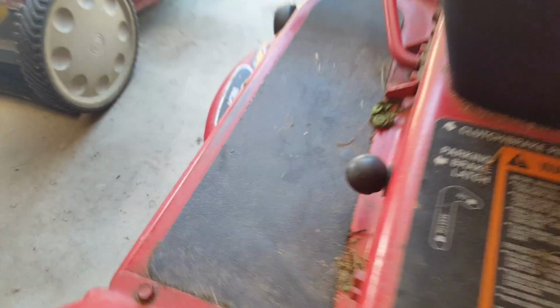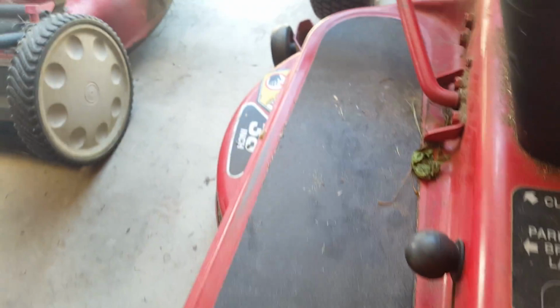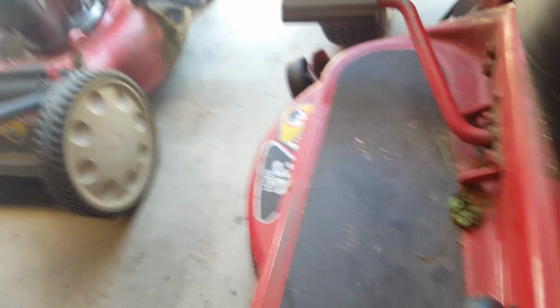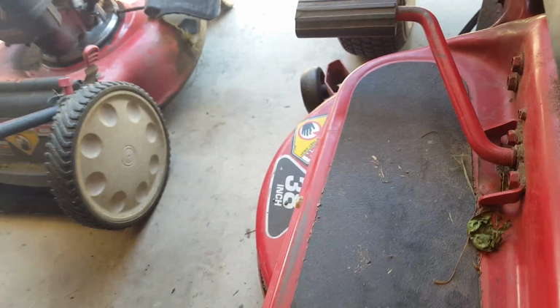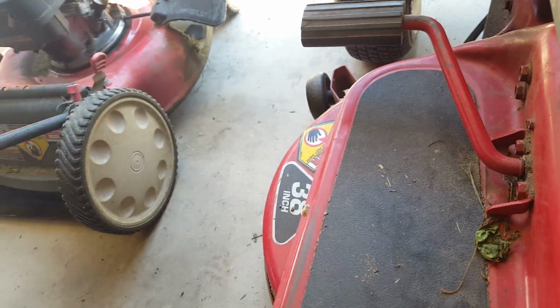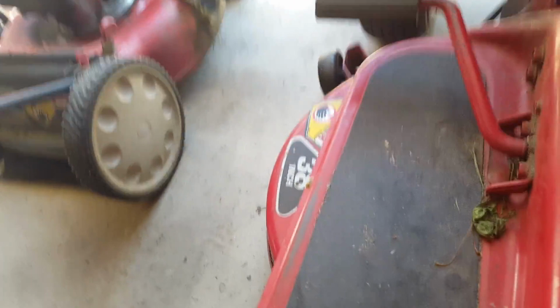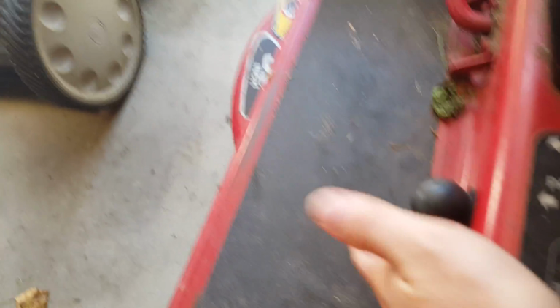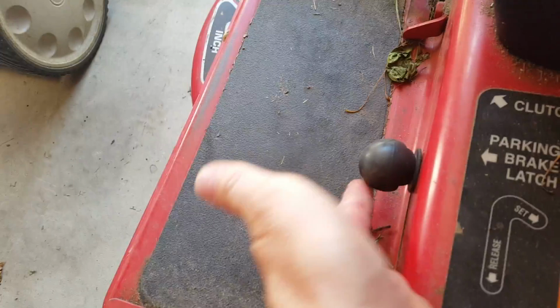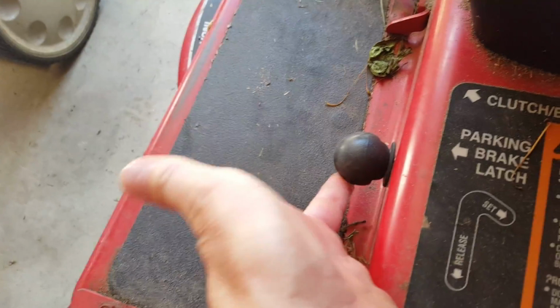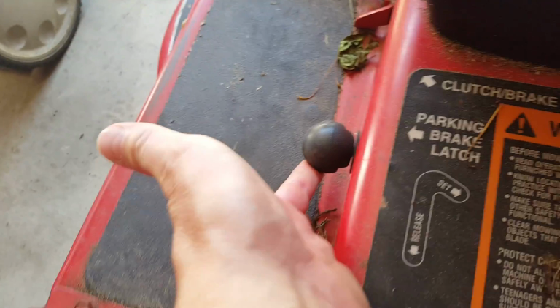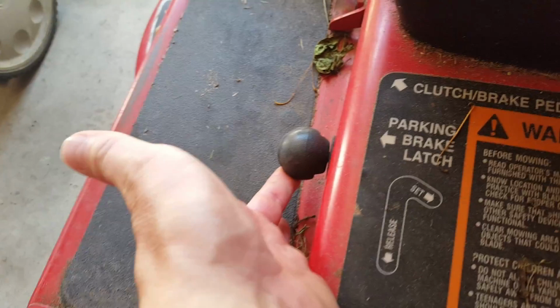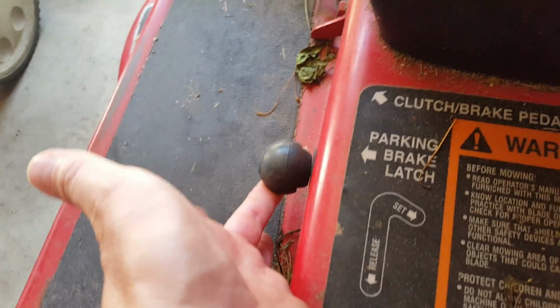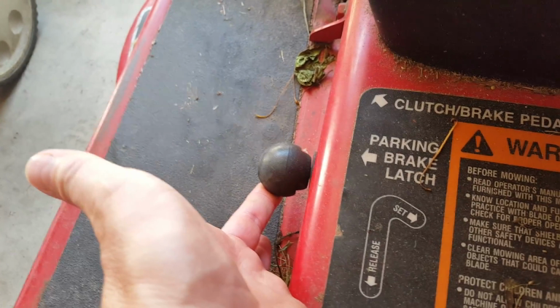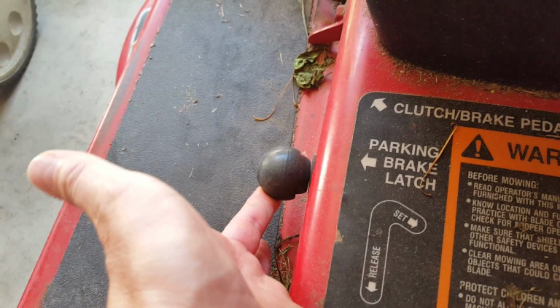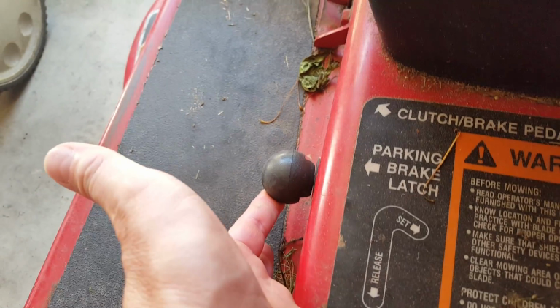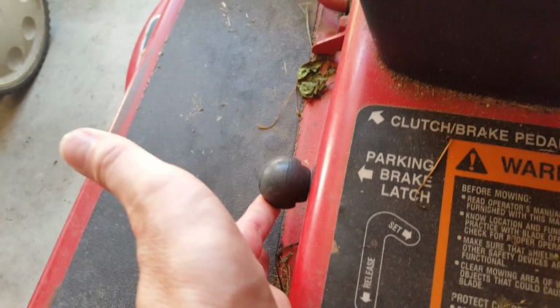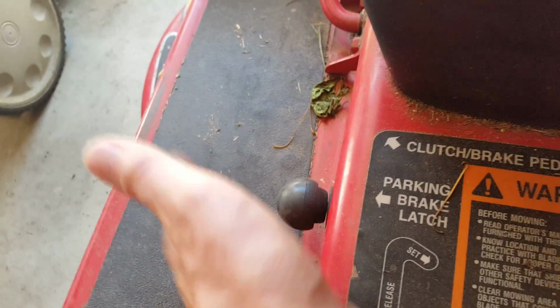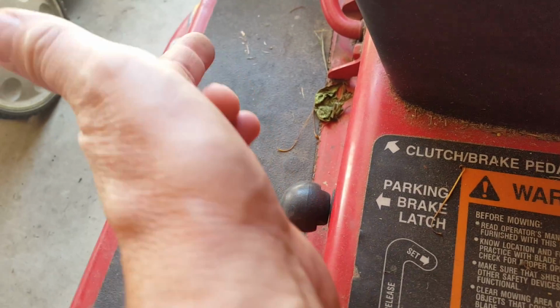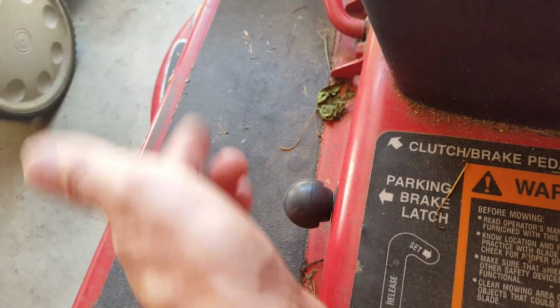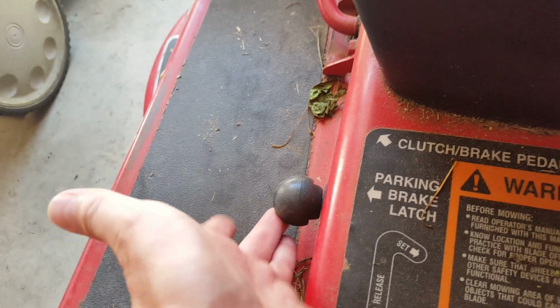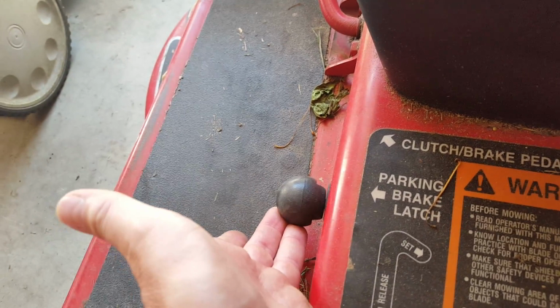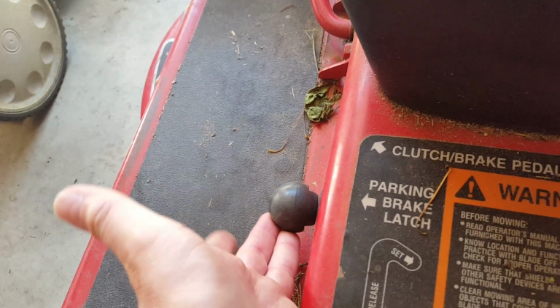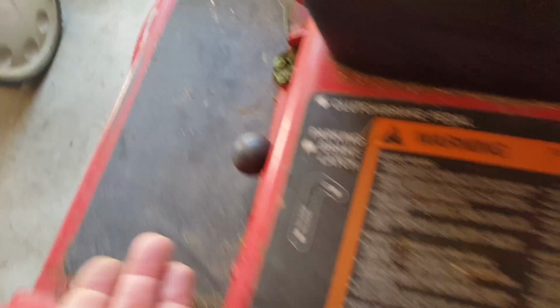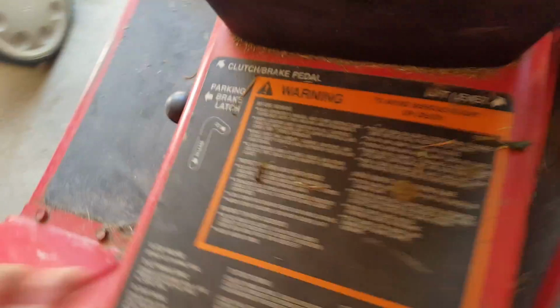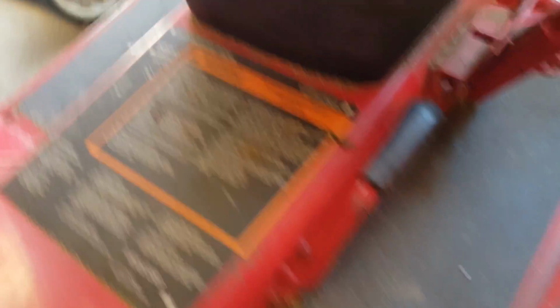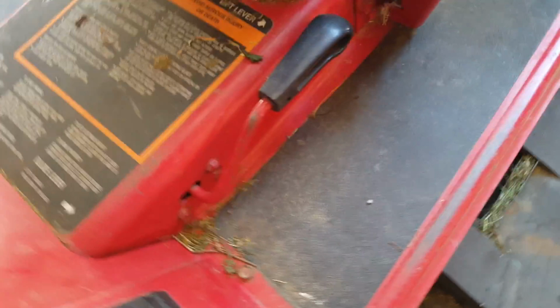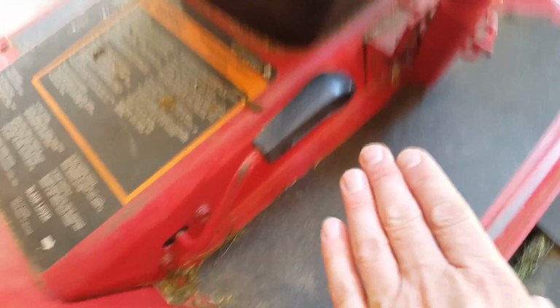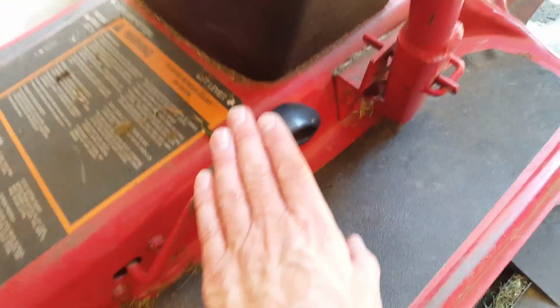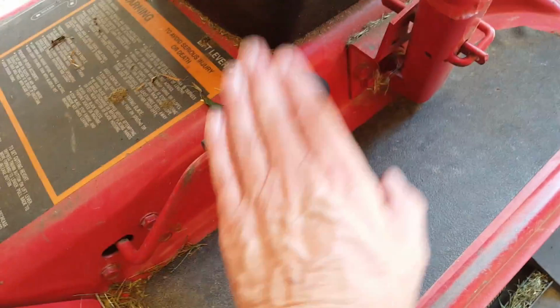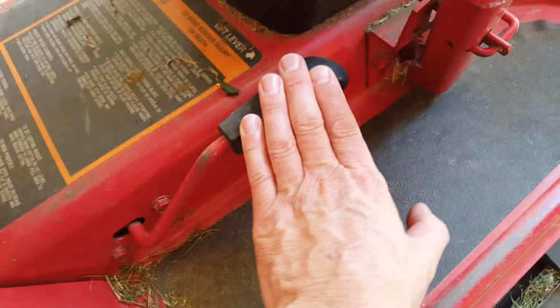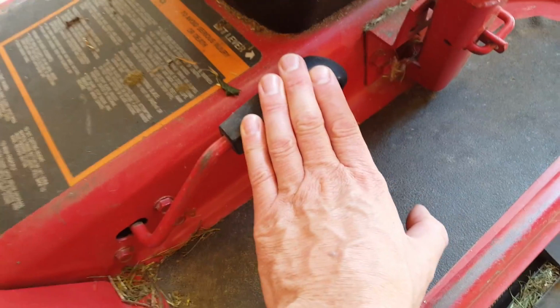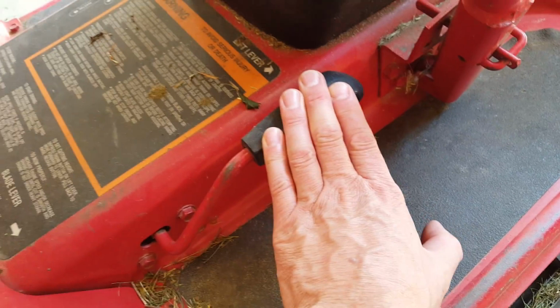Make sure the parking brake is pushed and the latch is set. You push the brake down and you pull the latch up. Make sure the blade lever is in the down position.